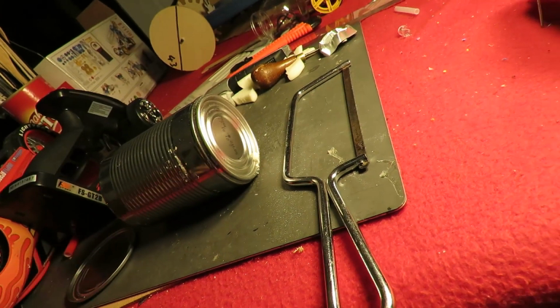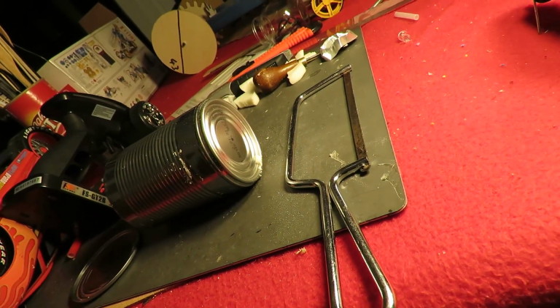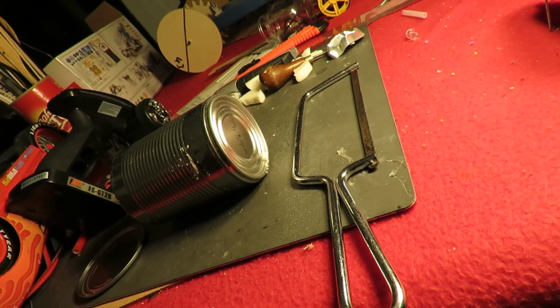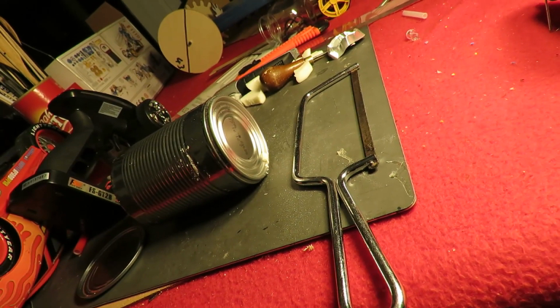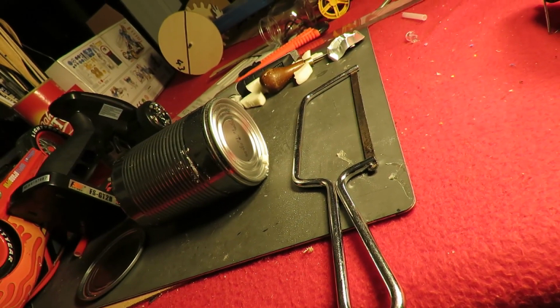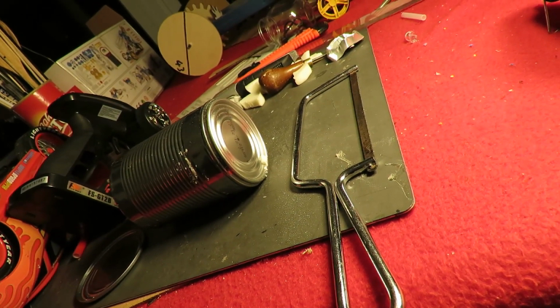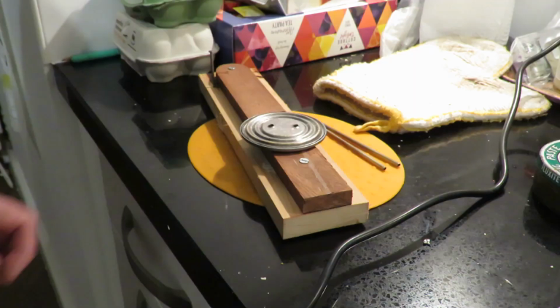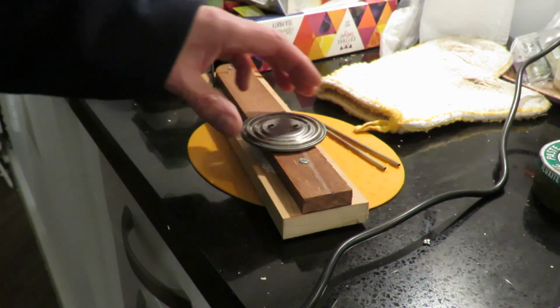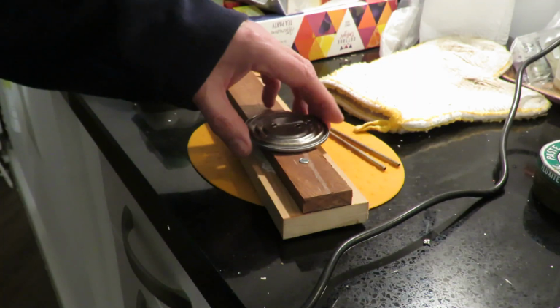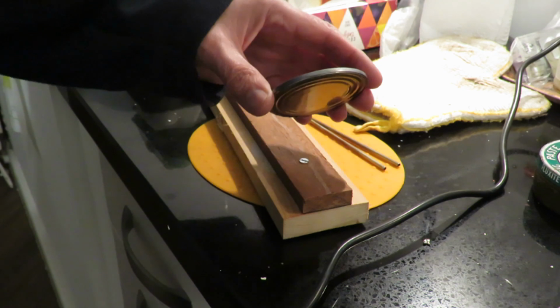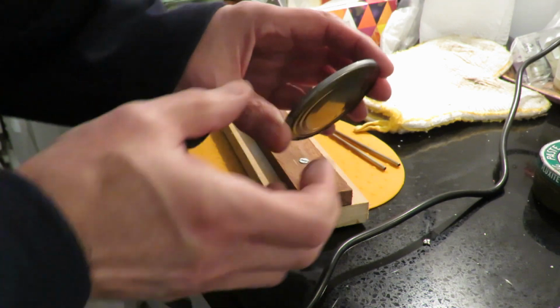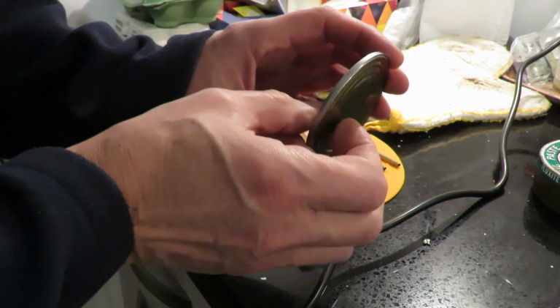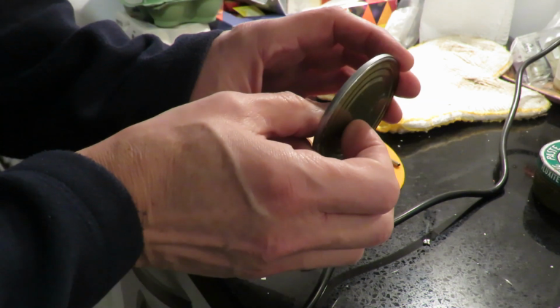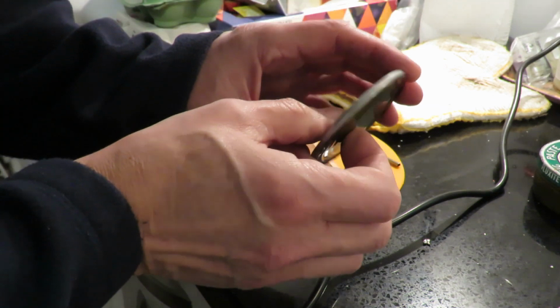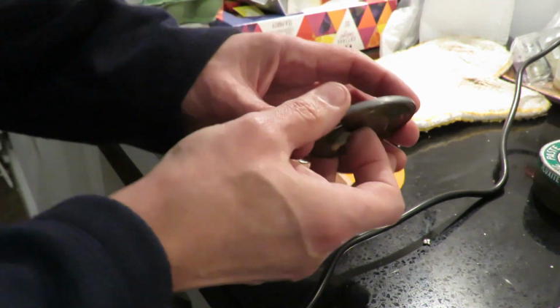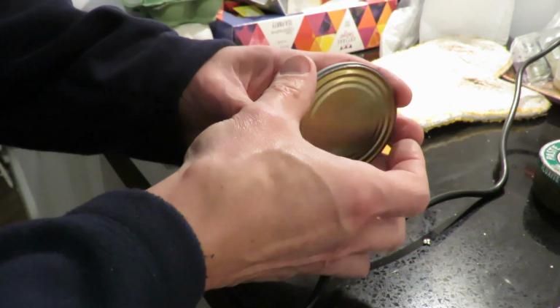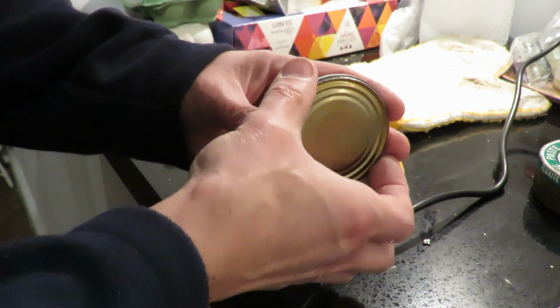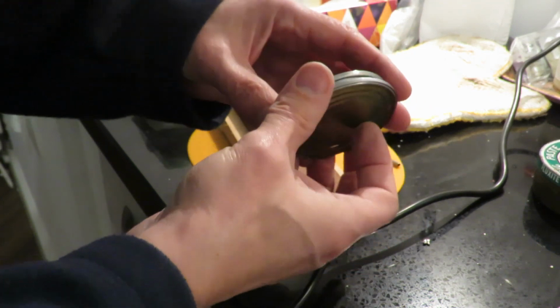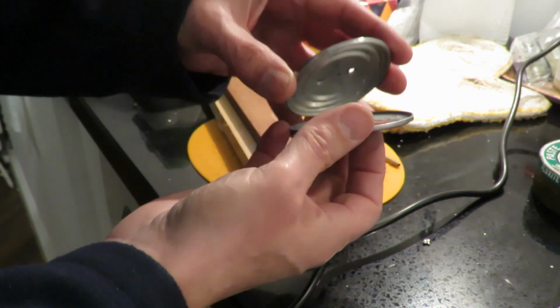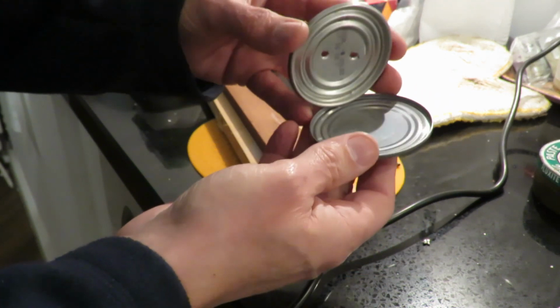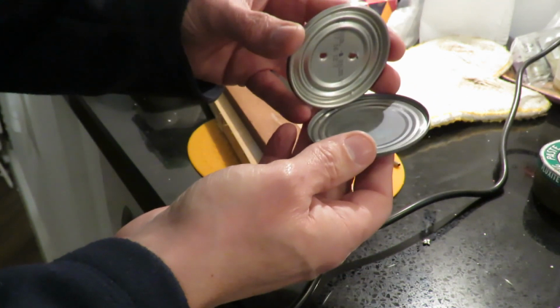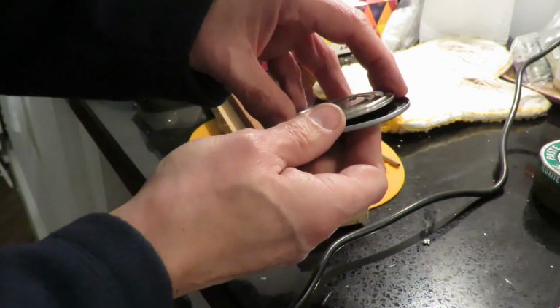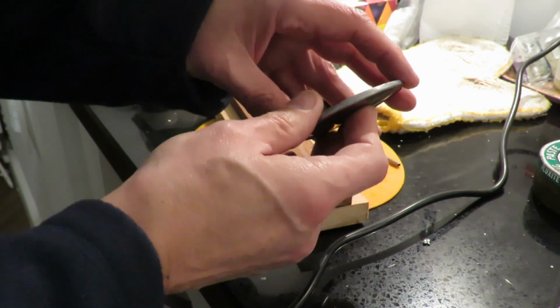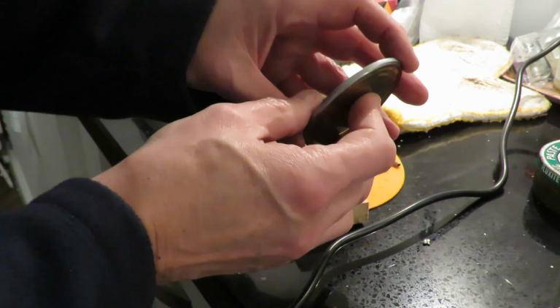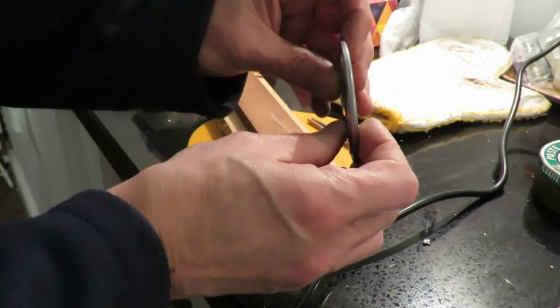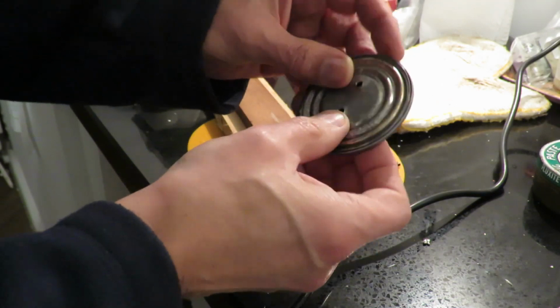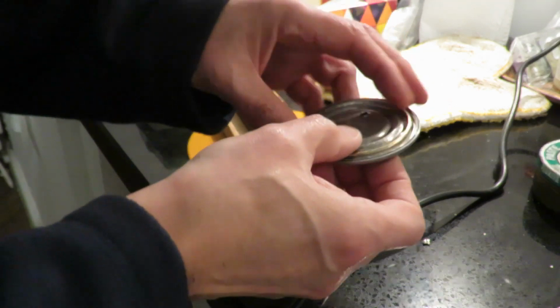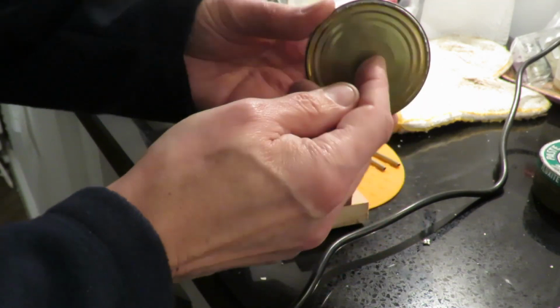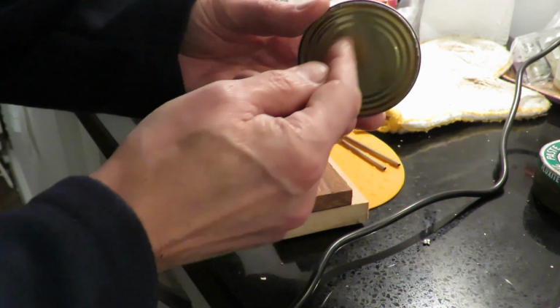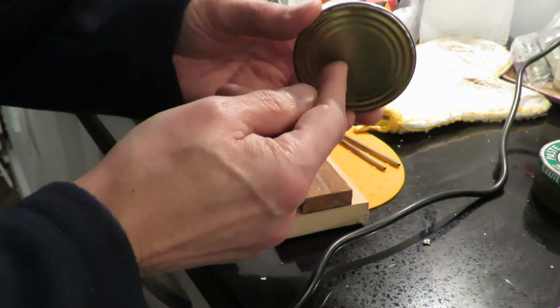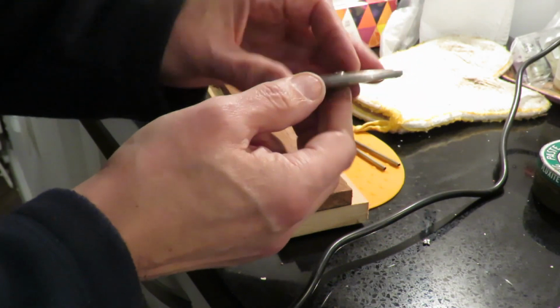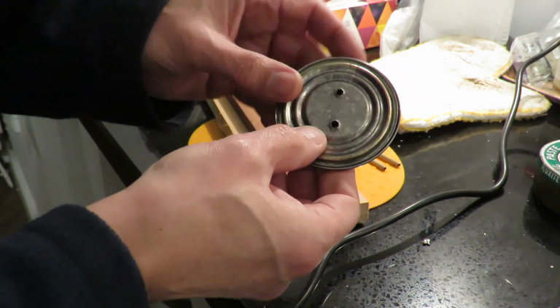We'll find out why once I've got it all soldered together. So what we'll have here is a much thinner boiler with quite a large surface area.